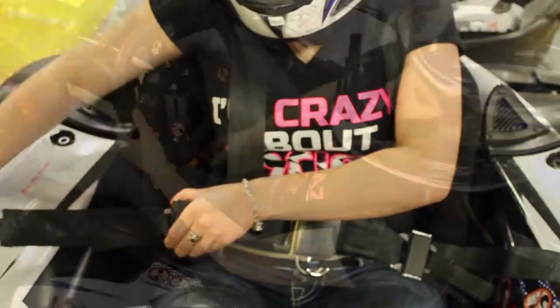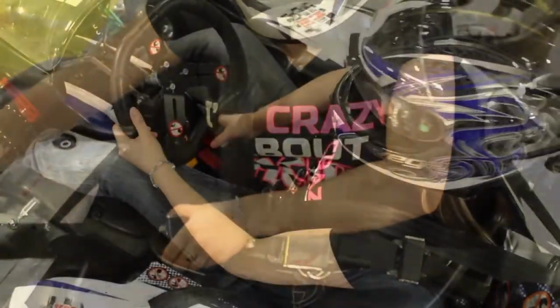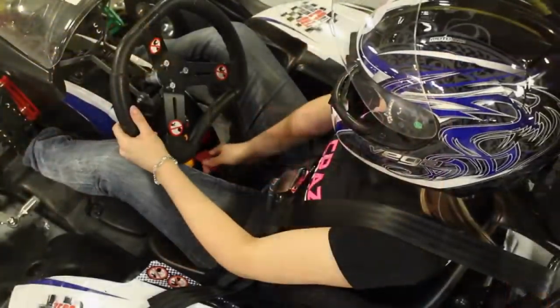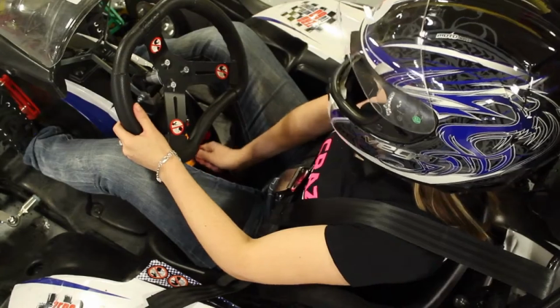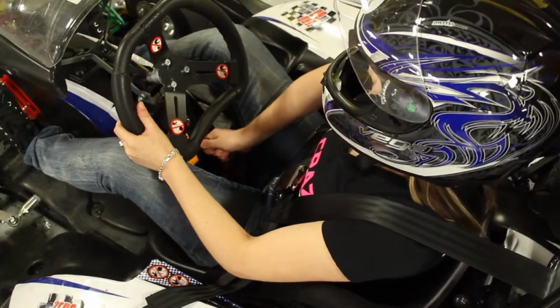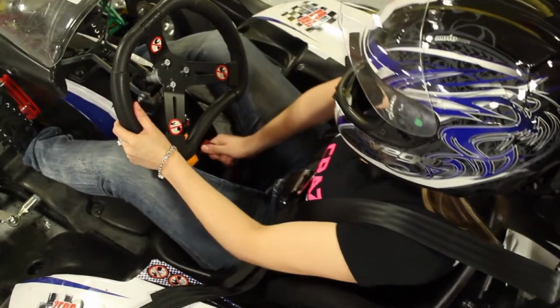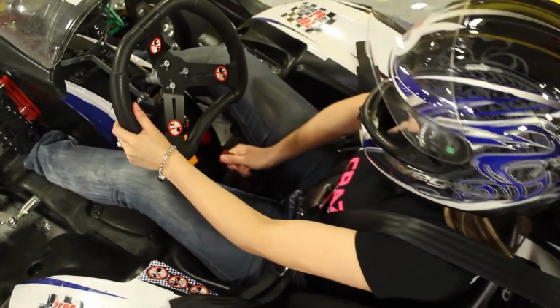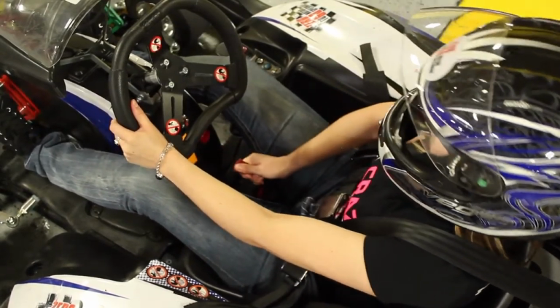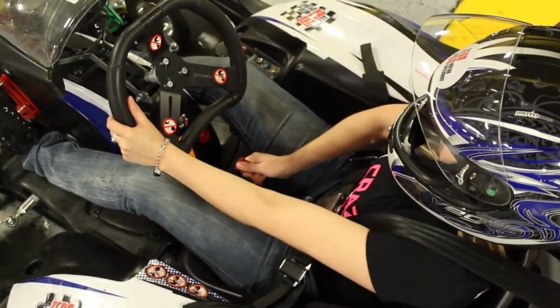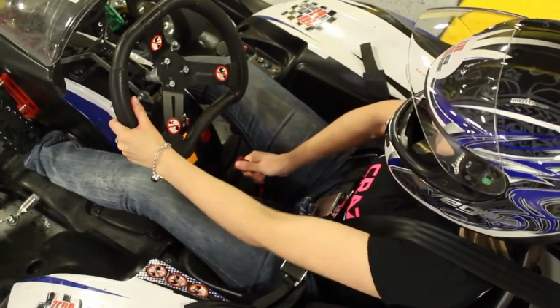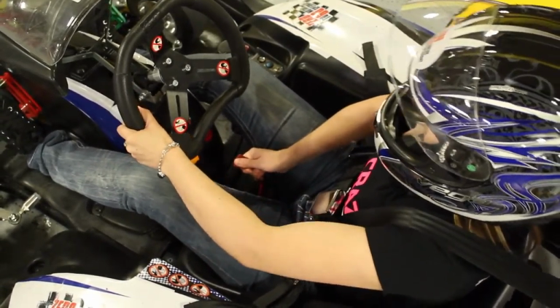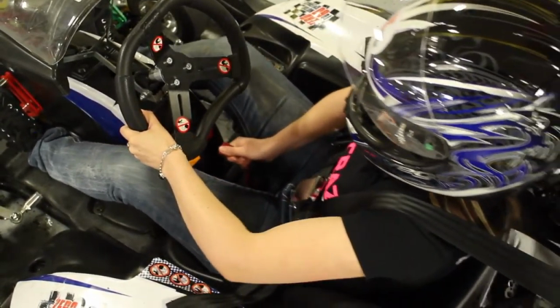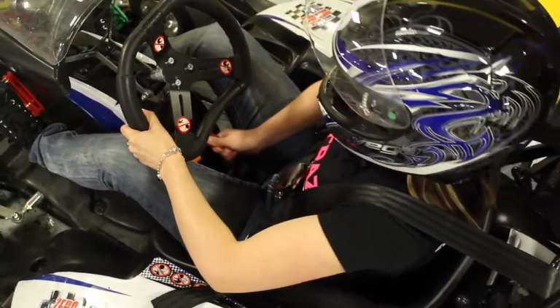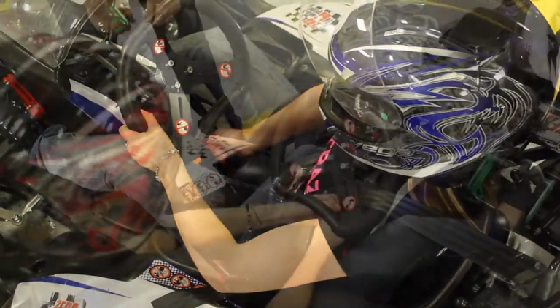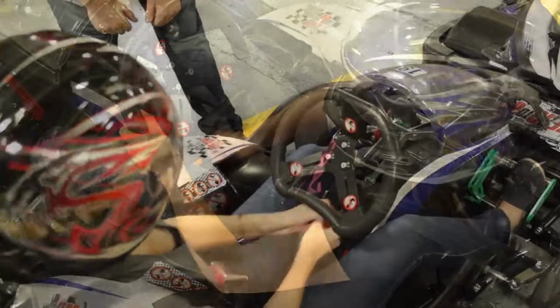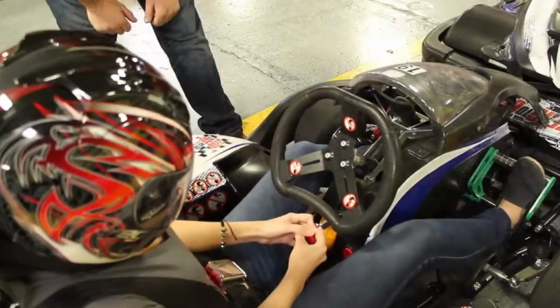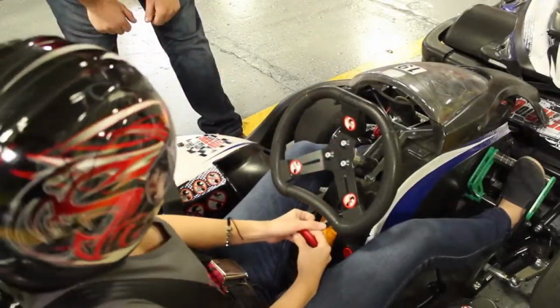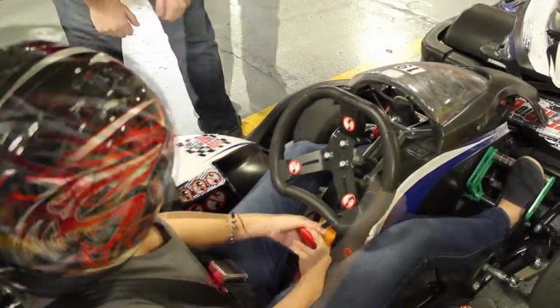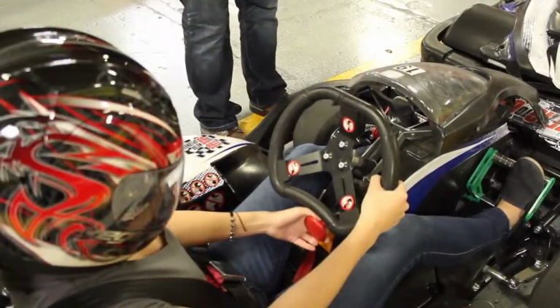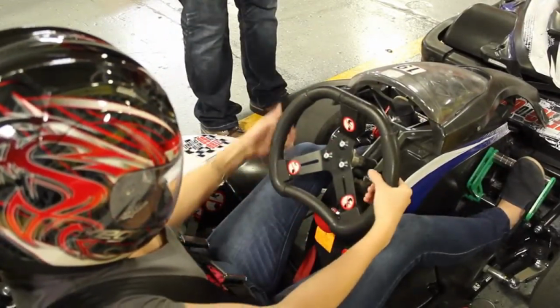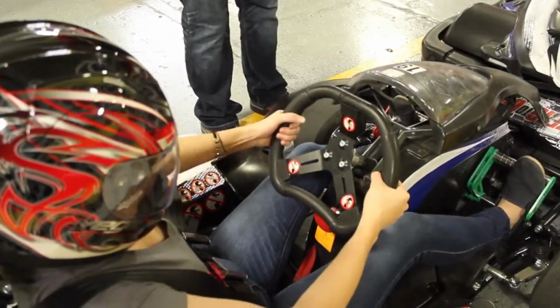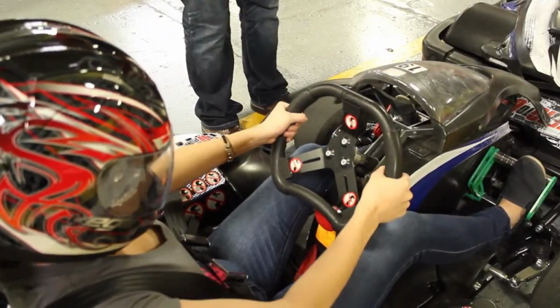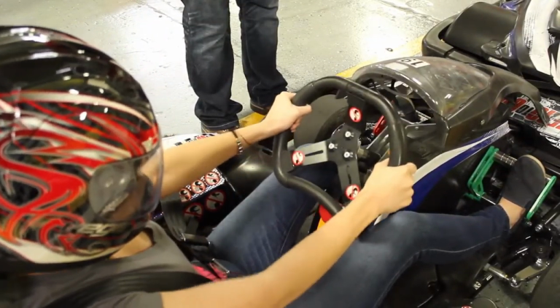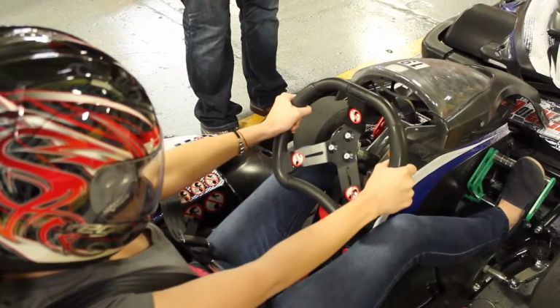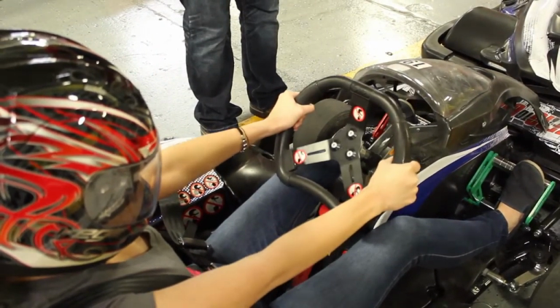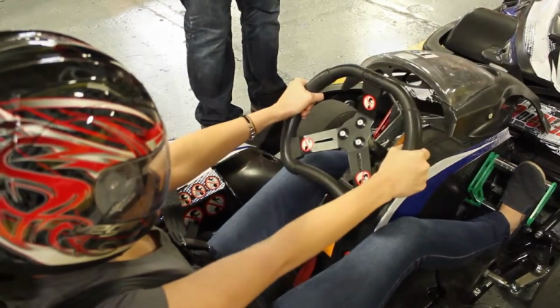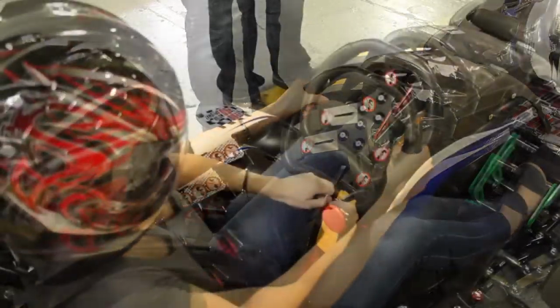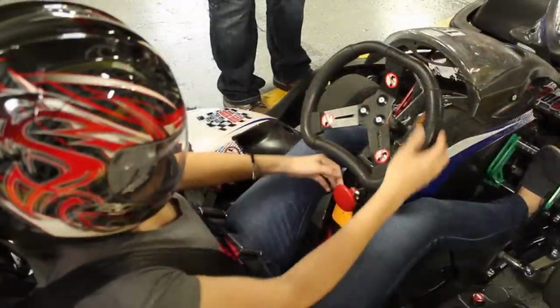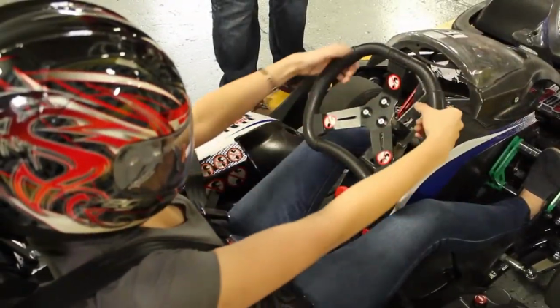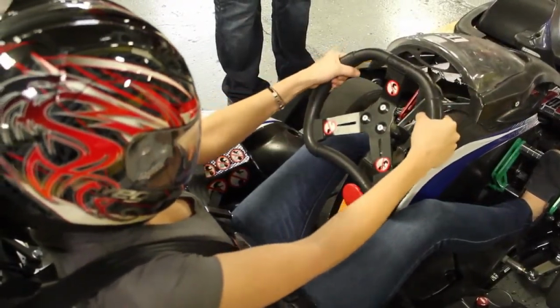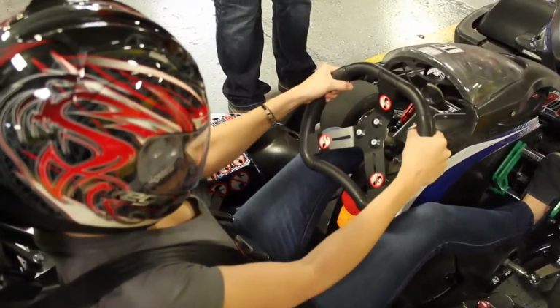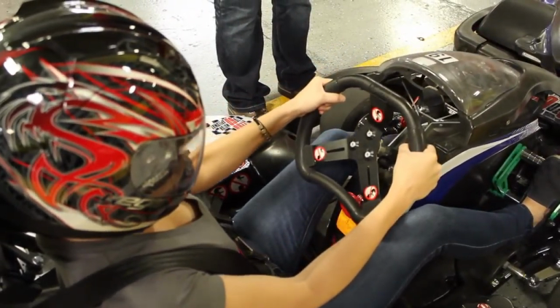A red seat adjustment strap is located directly under the seat — pull up and slide the seat to the desired position. The large red button is the steering wheel adjustment. Pull out on the button and push the steering wheel up or down, then lock it by pushing back into place.